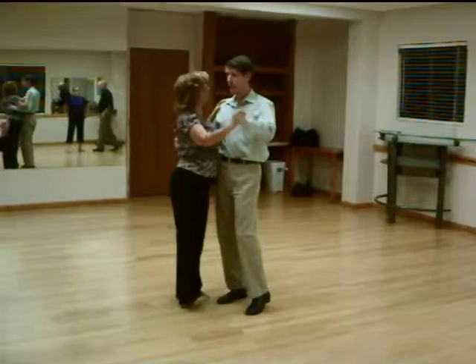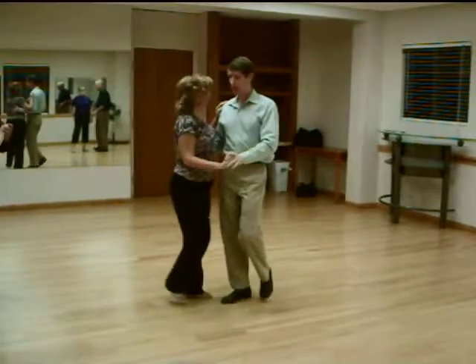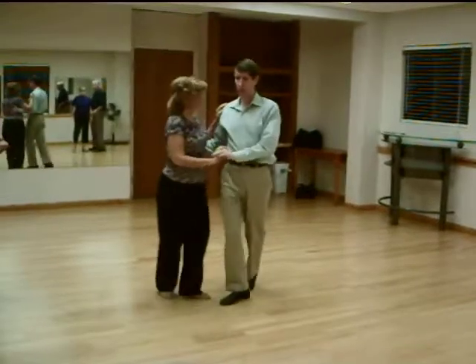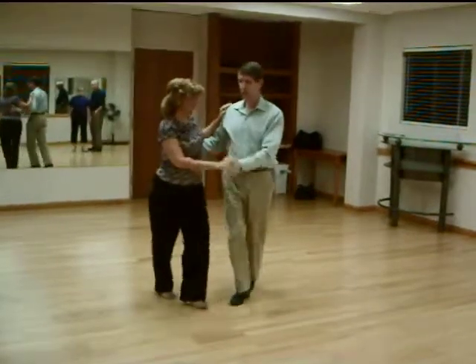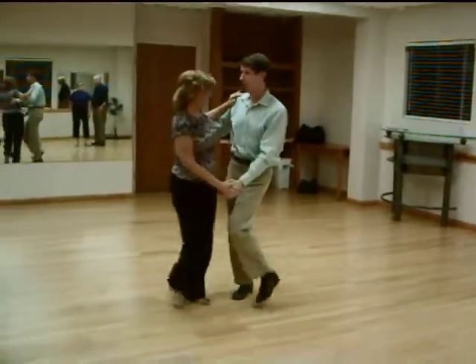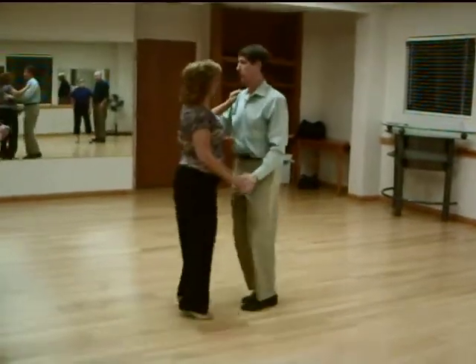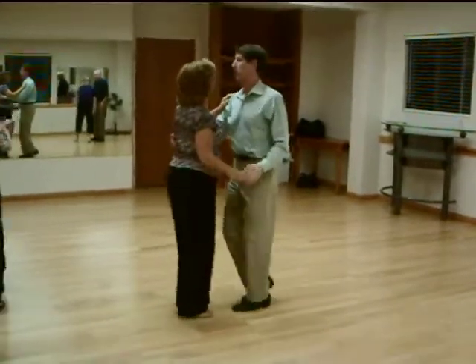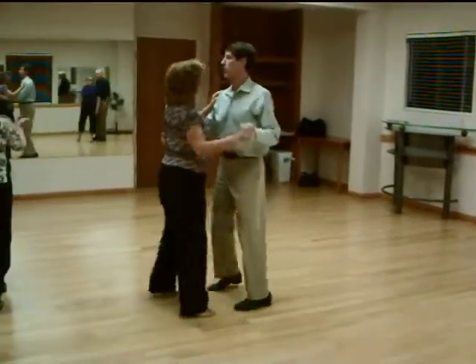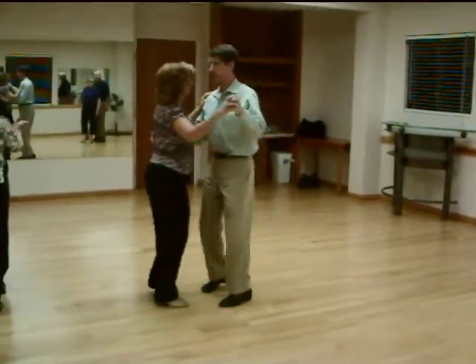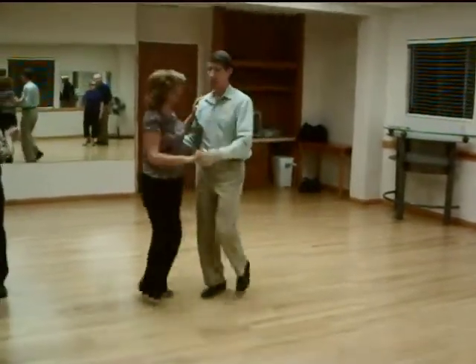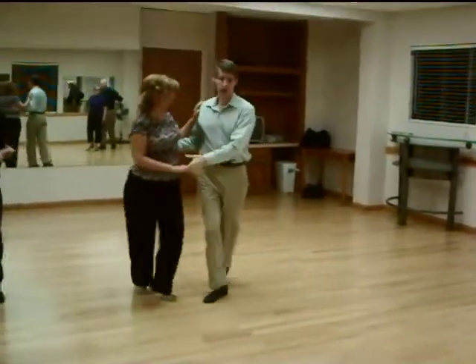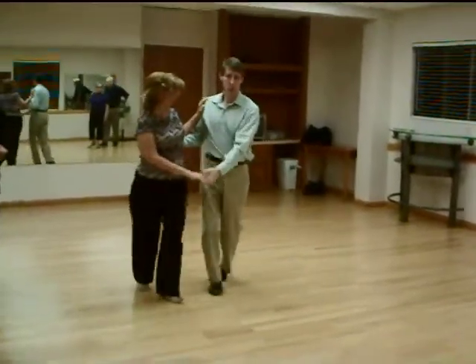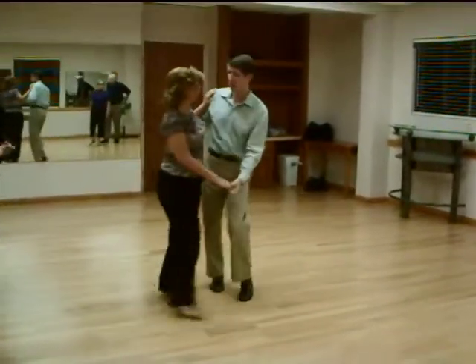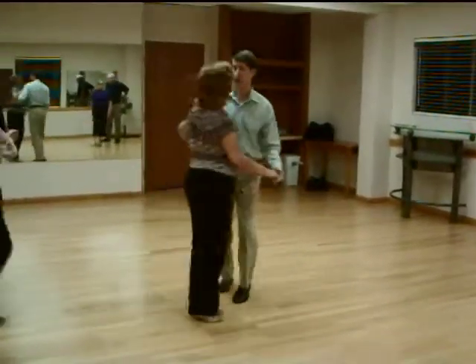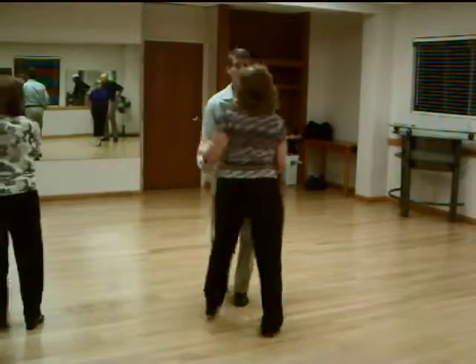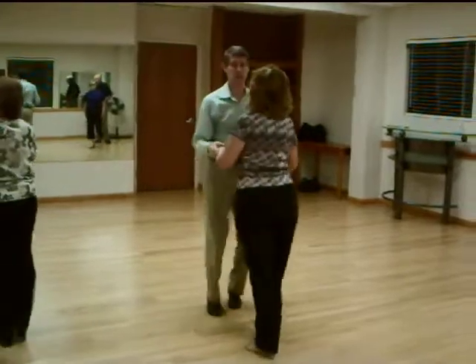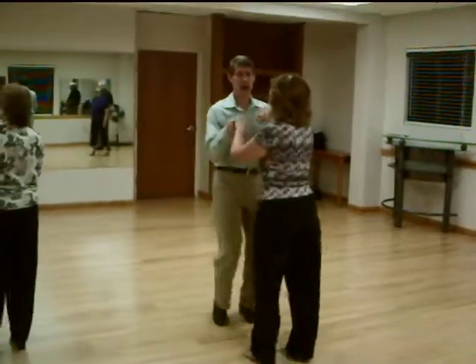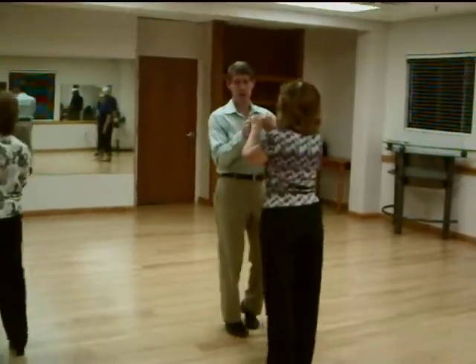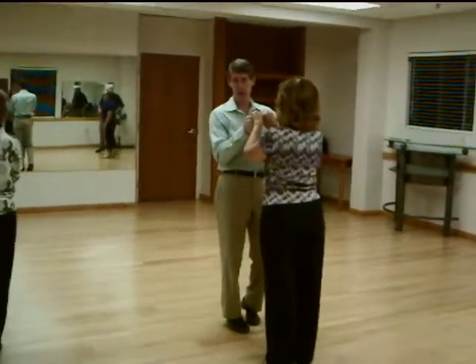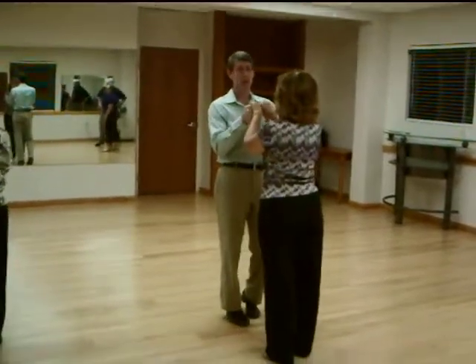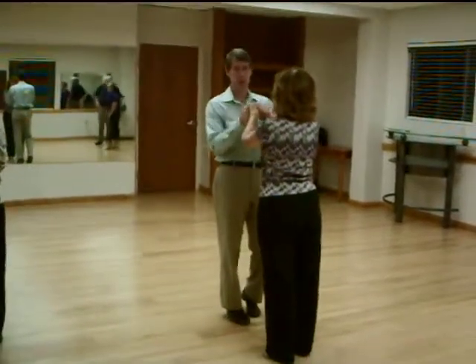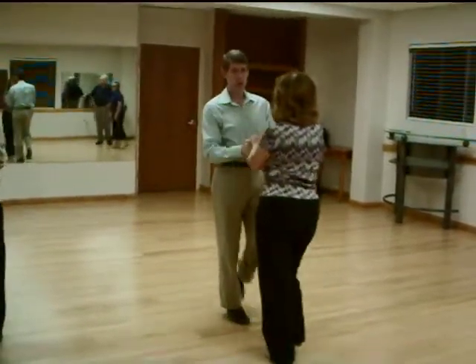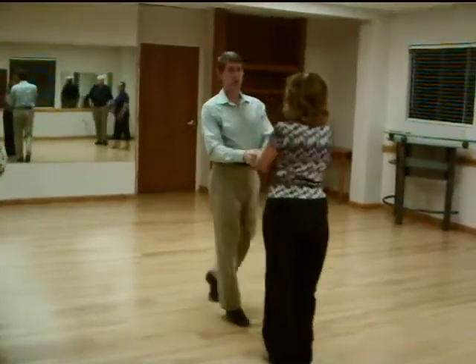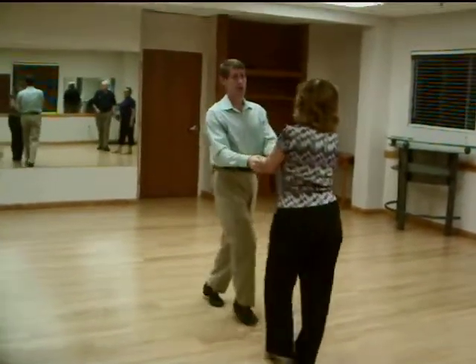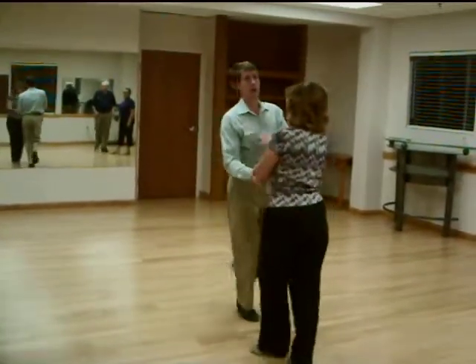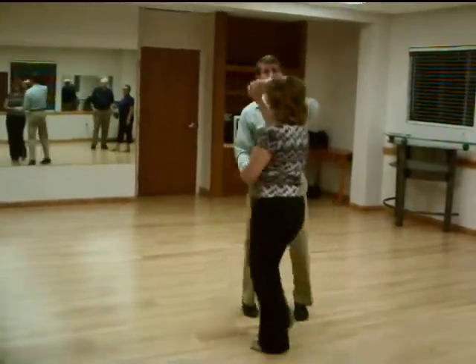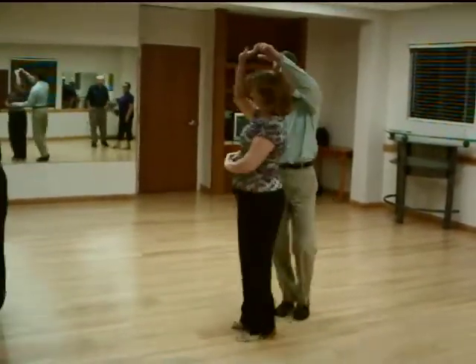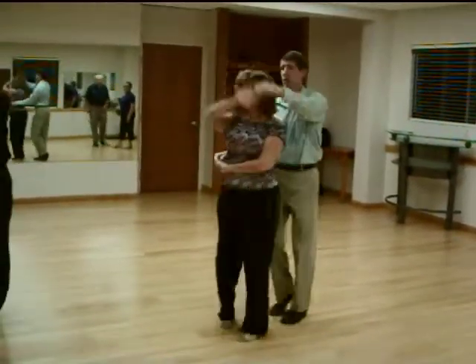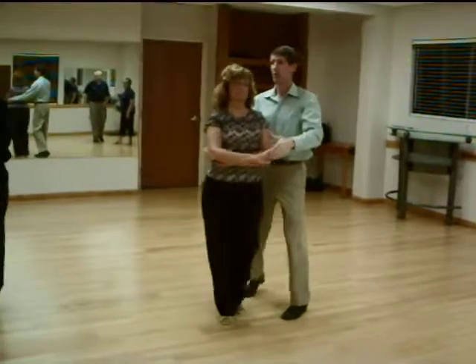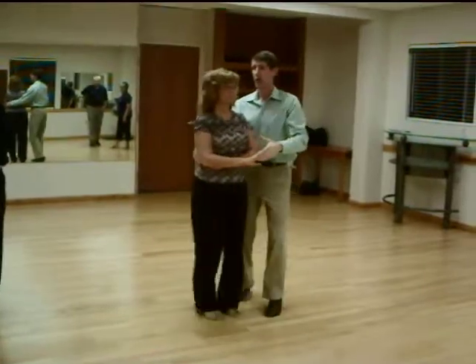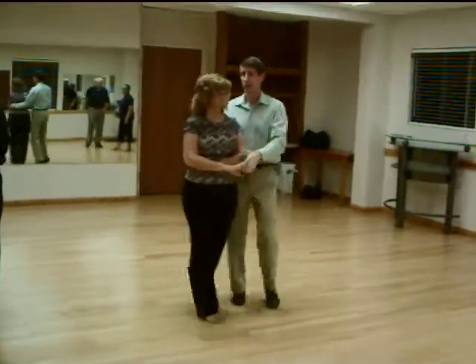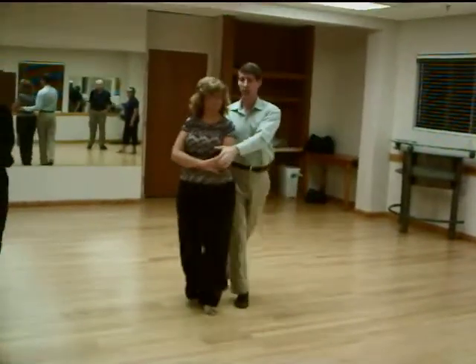You can throw her out as well. You throw her out, but you want to keep double handholds when you throw her out. So then you go into our cradle. Now, off the cradle,